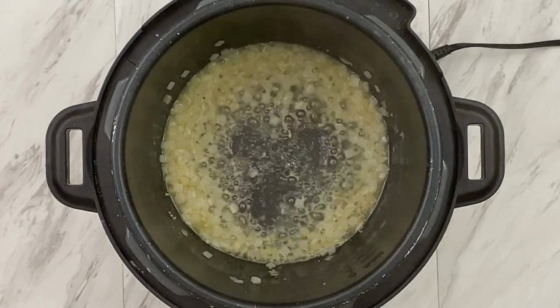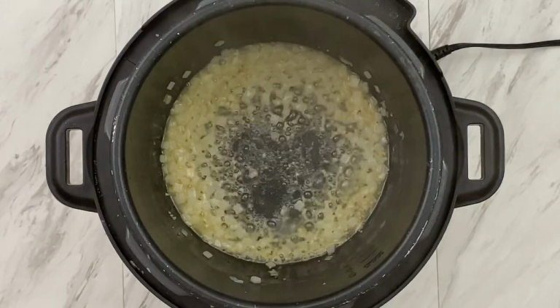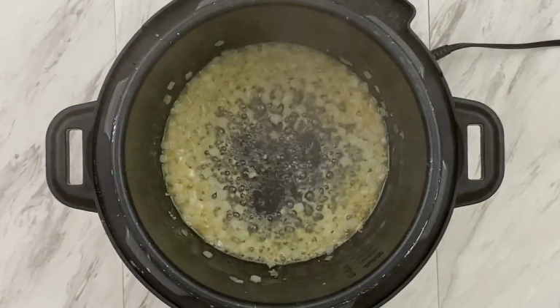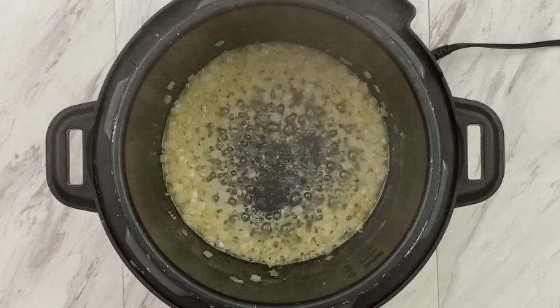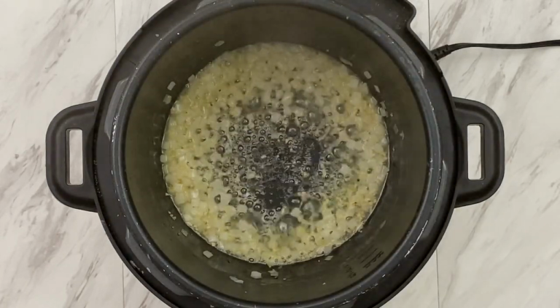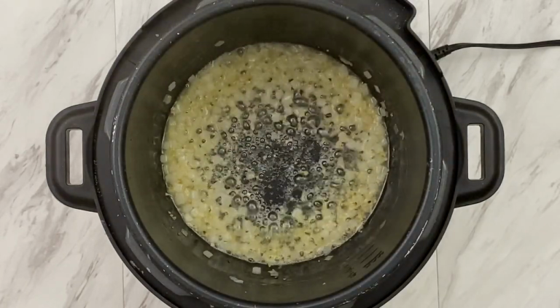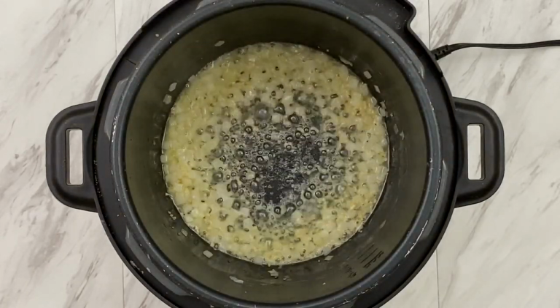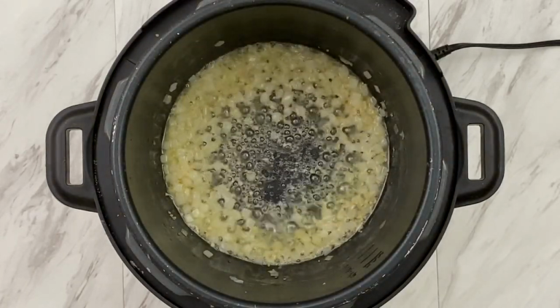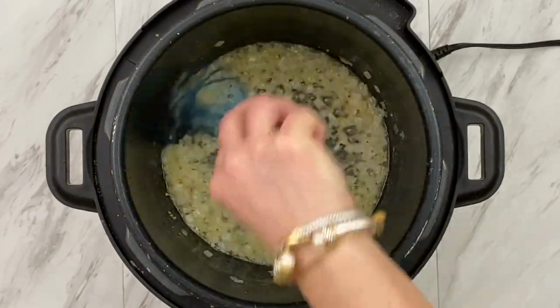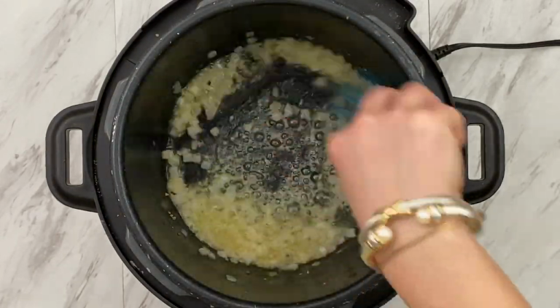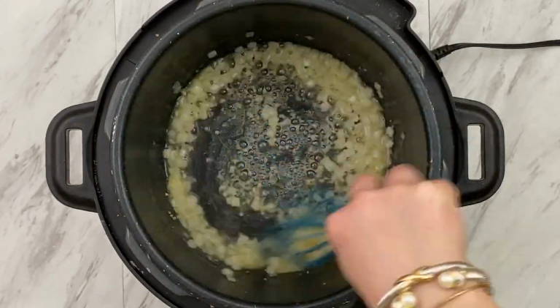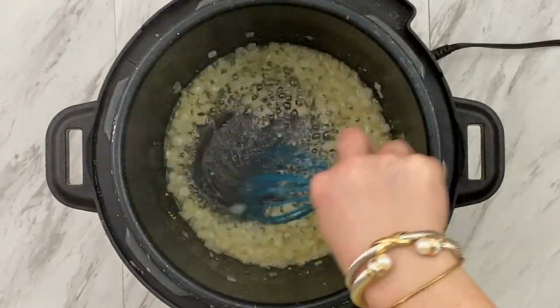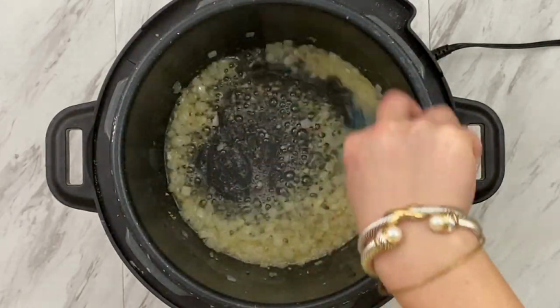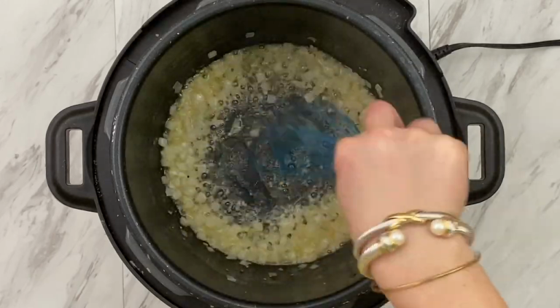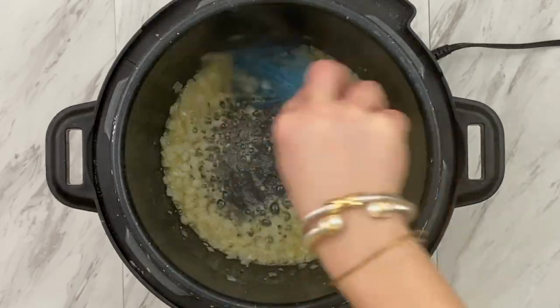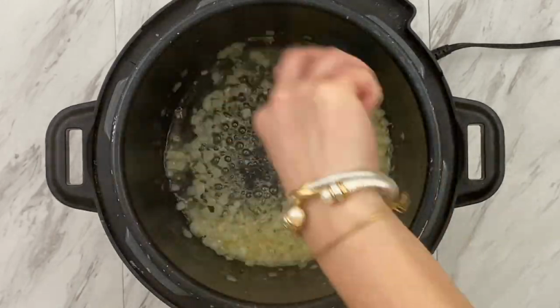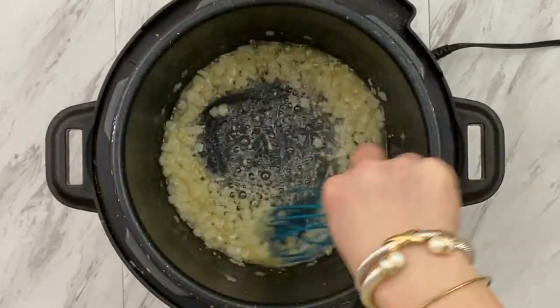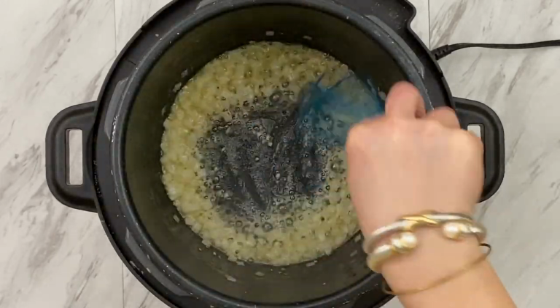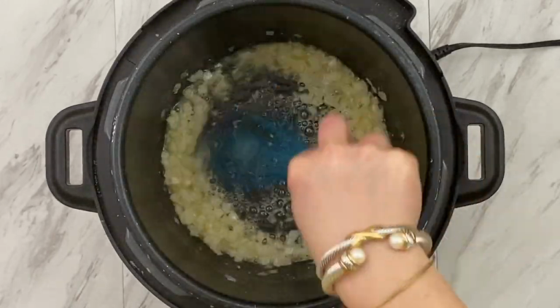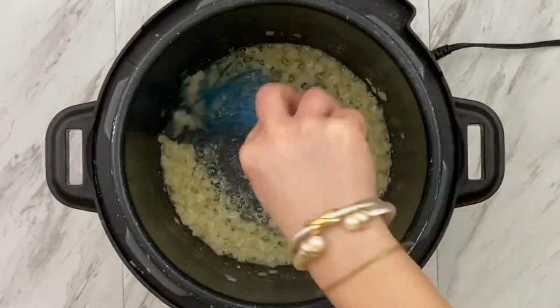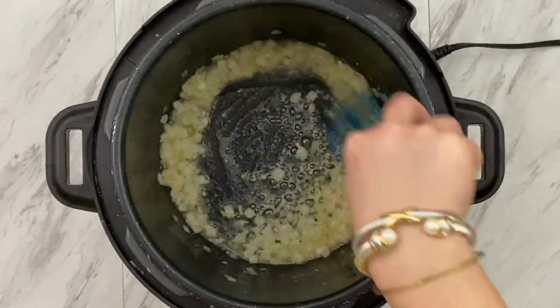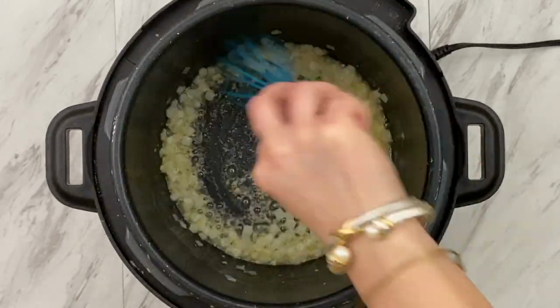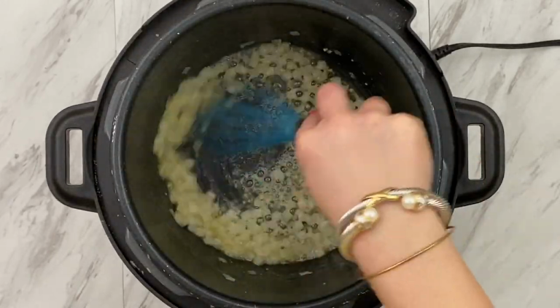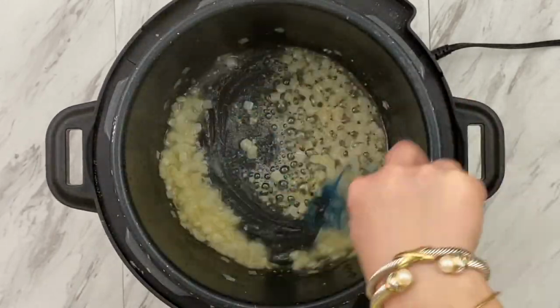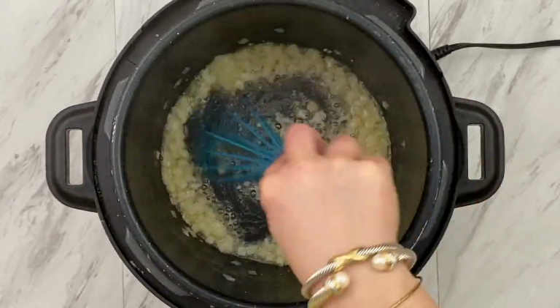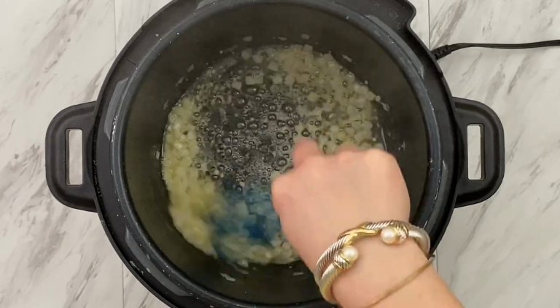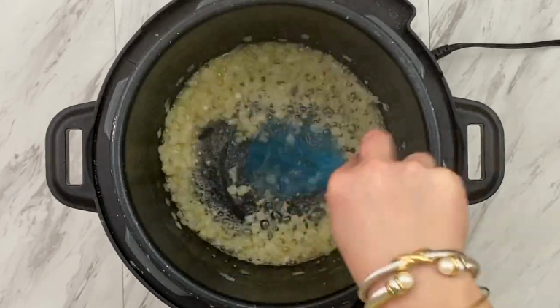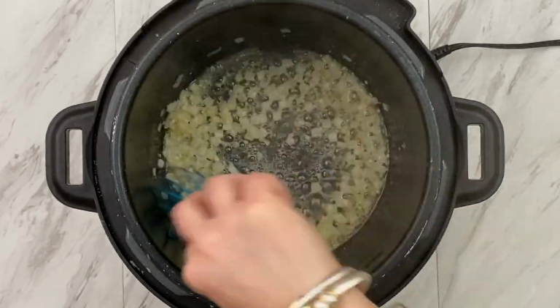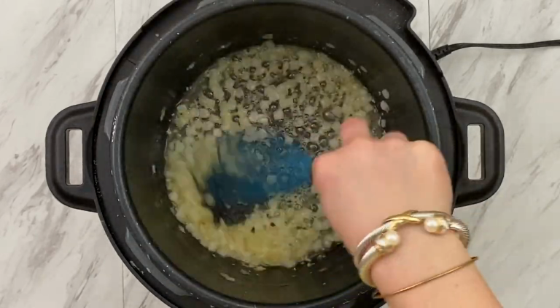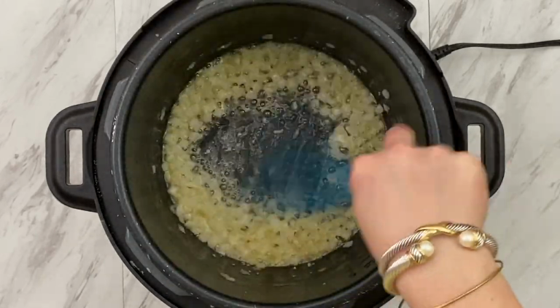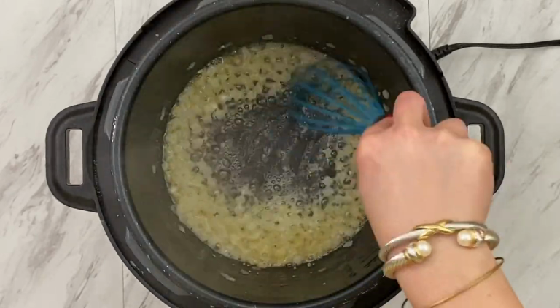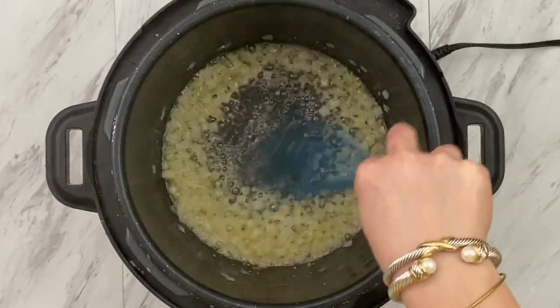If you're enjoying this video, make sure to go give it some love by clicking on that big thumbs up button. And for exact ingredients and measurements, you can always head over to my blog at crockpotempire.com for a free printable recipe card.